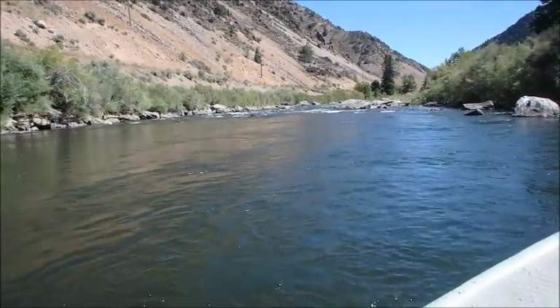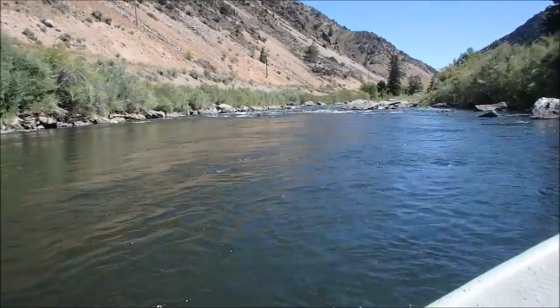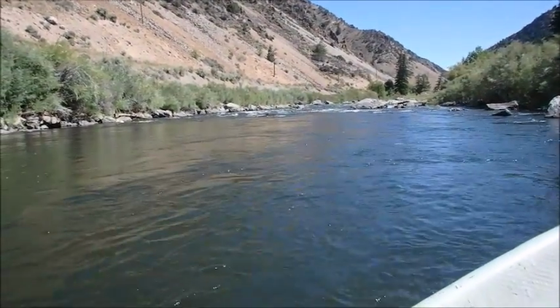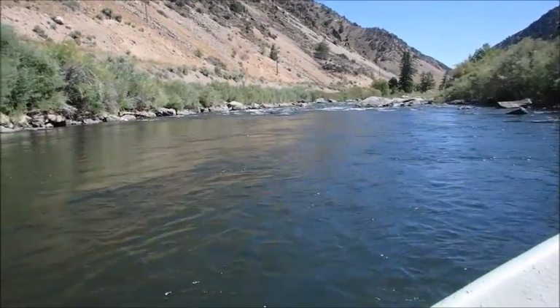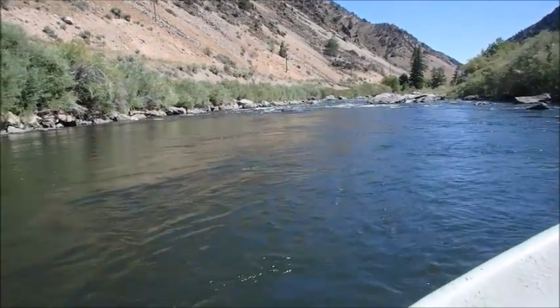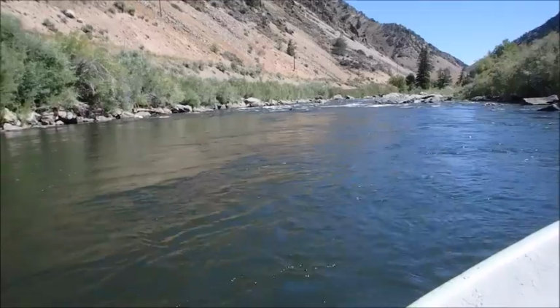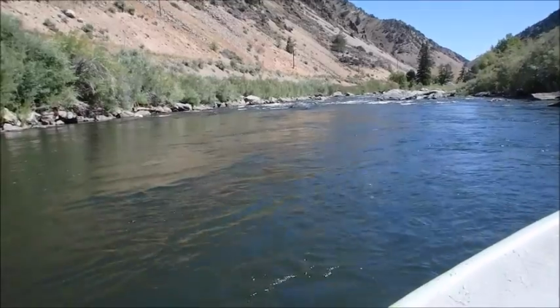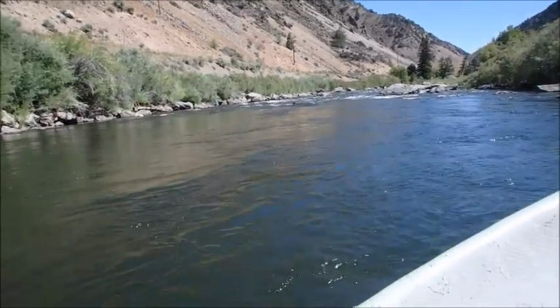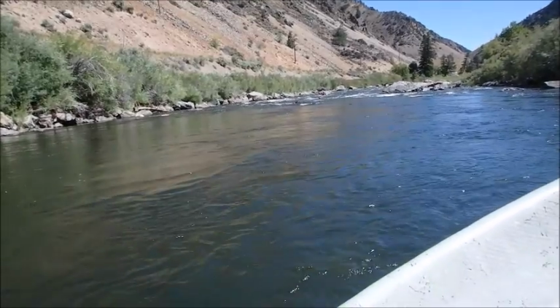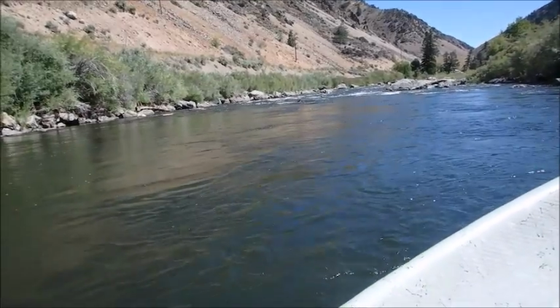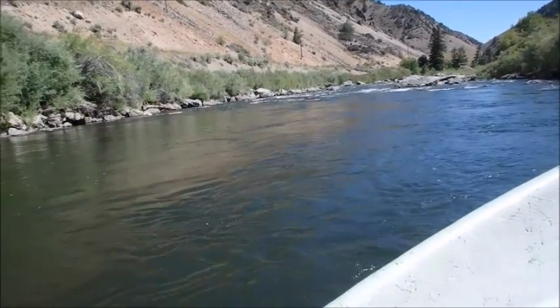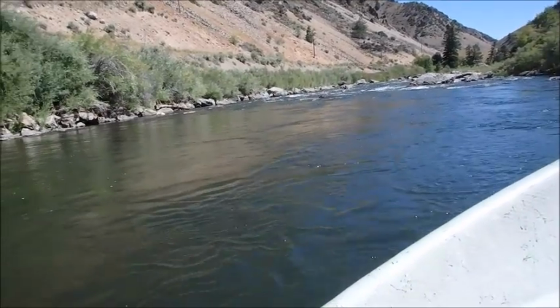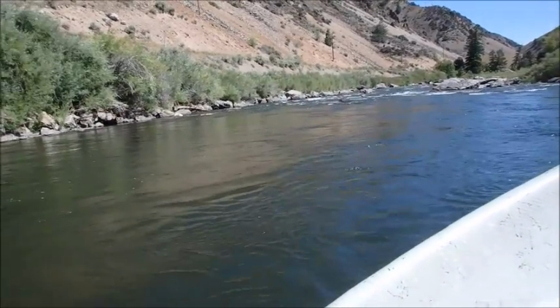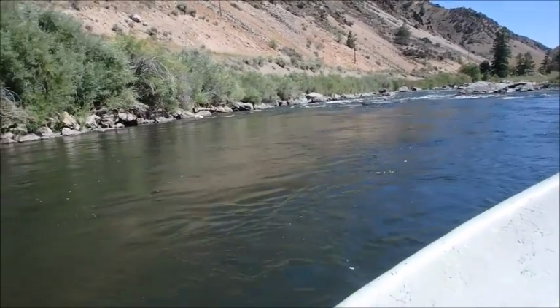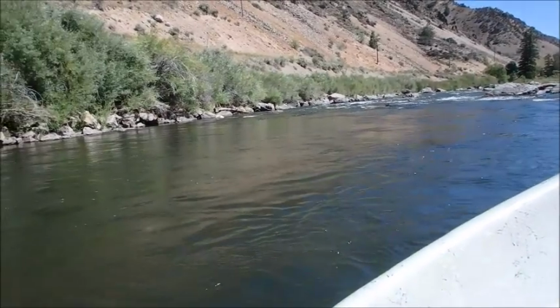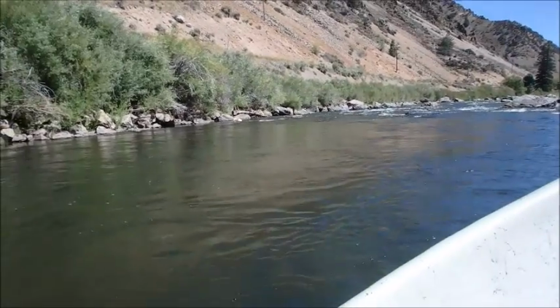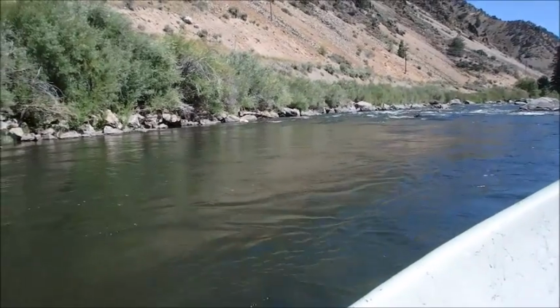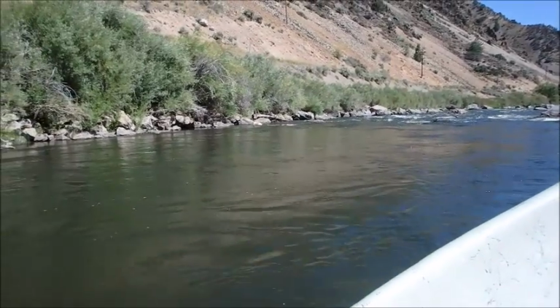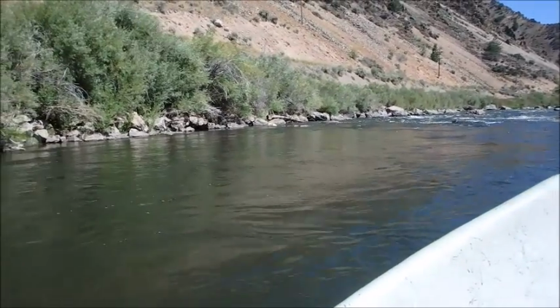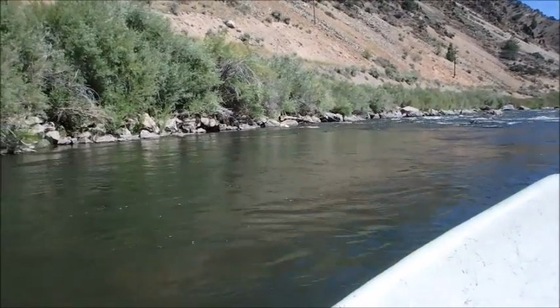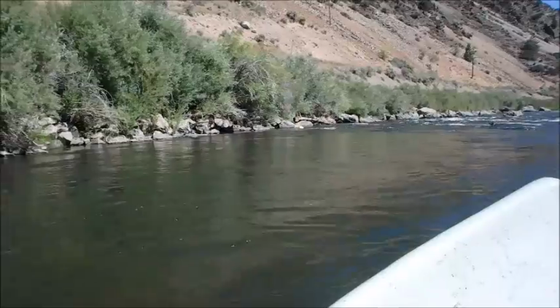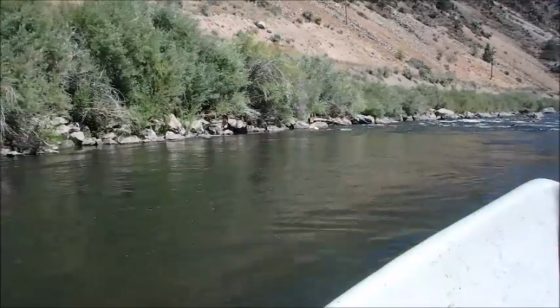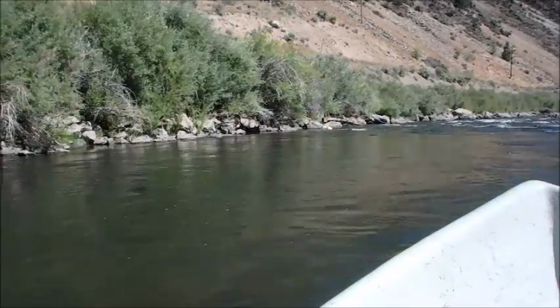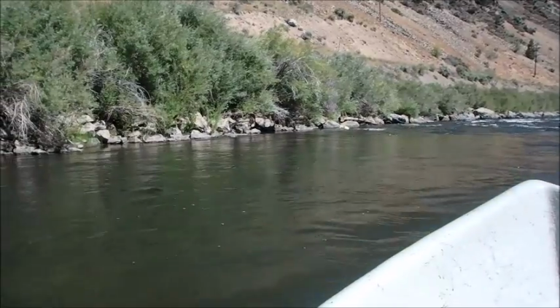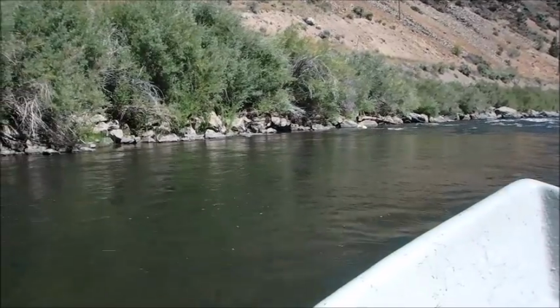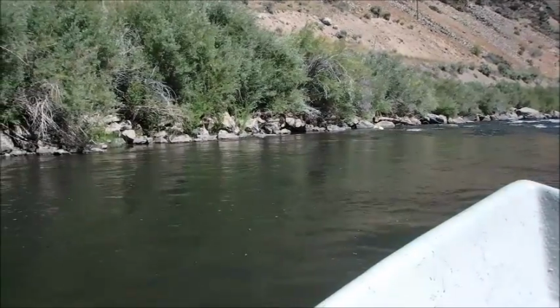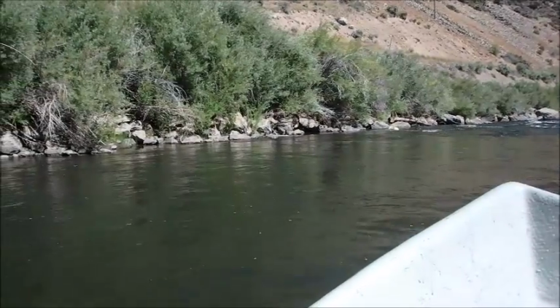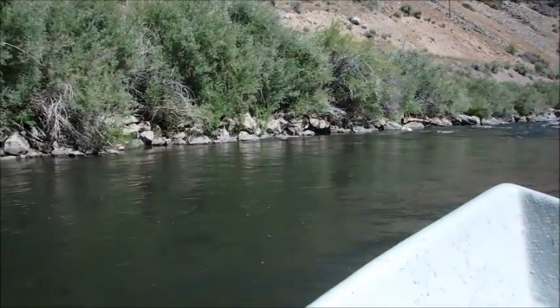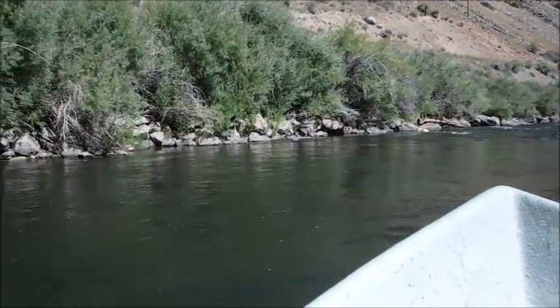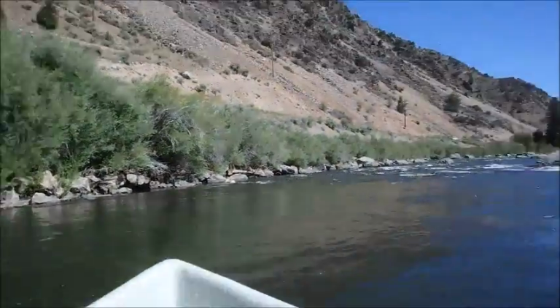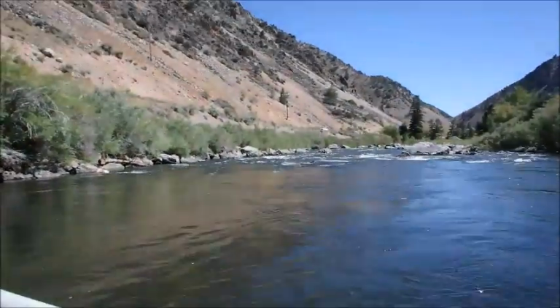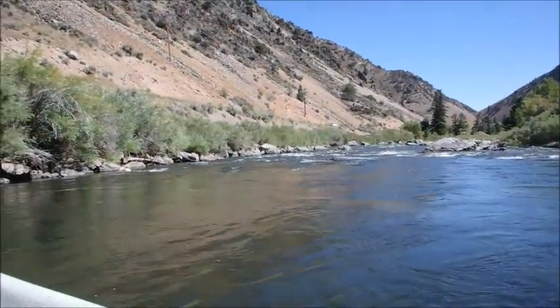This right here is actually pretty far. See what I'm saying? Right in here, these rocks right here. Yeah, I think I gotta be... I gotta go to the...